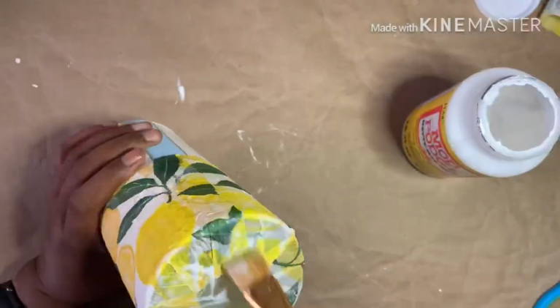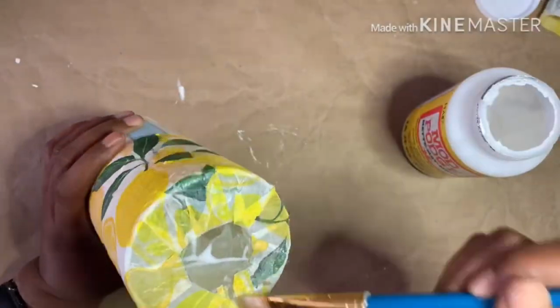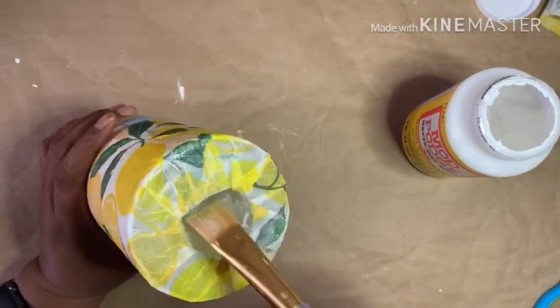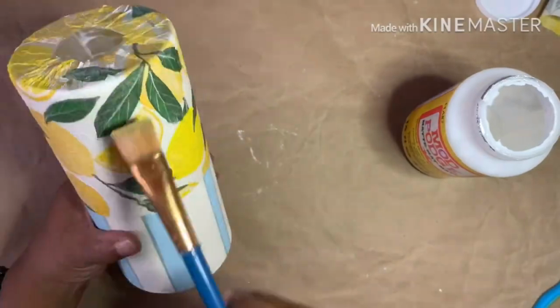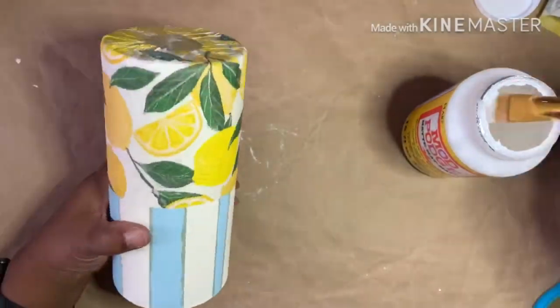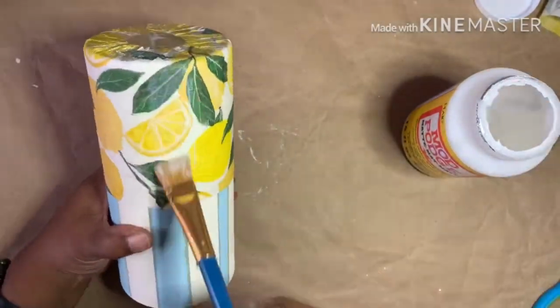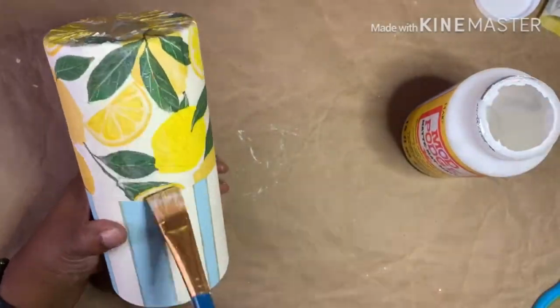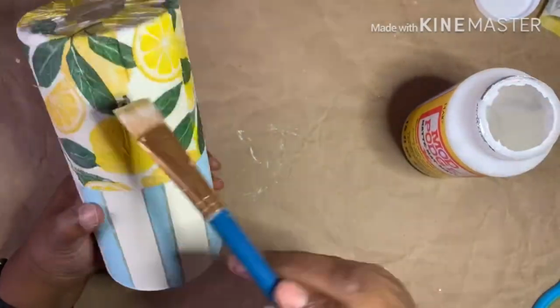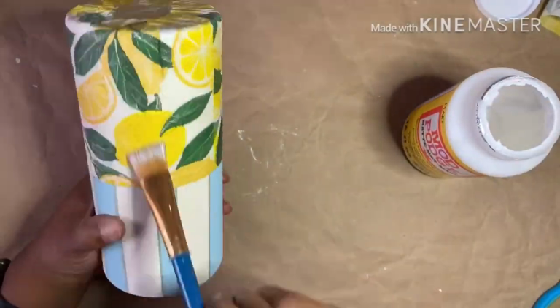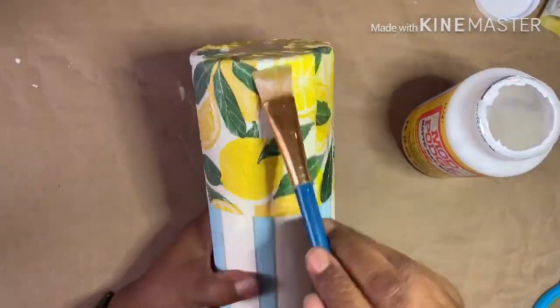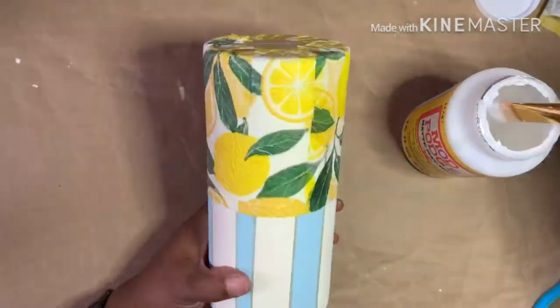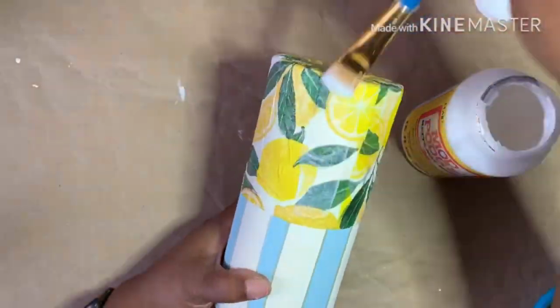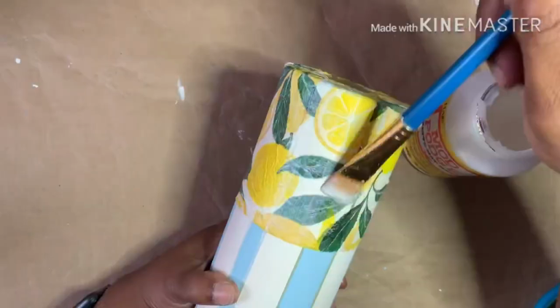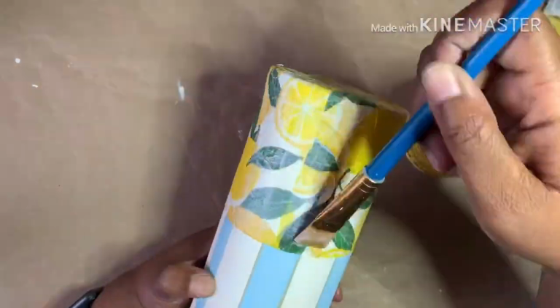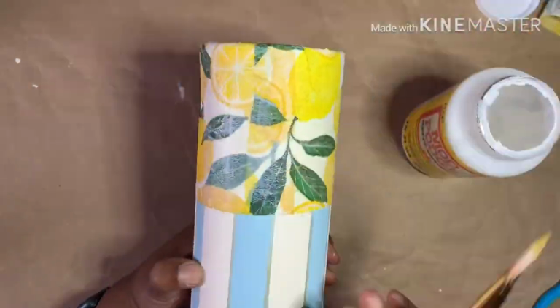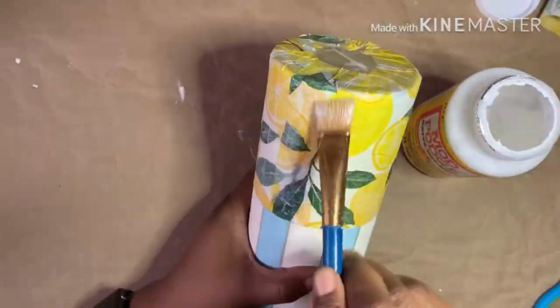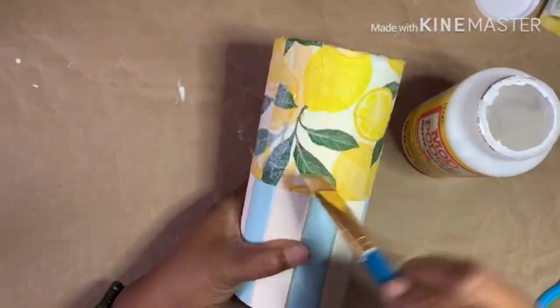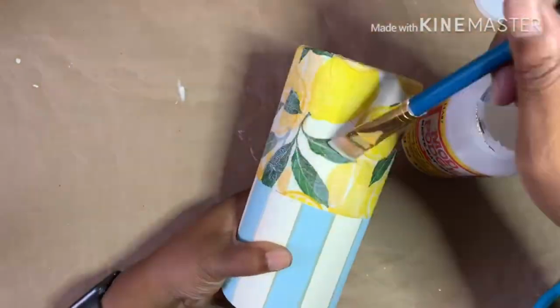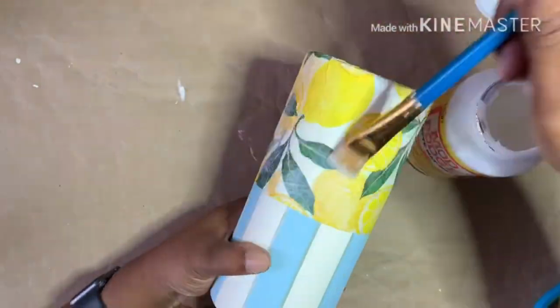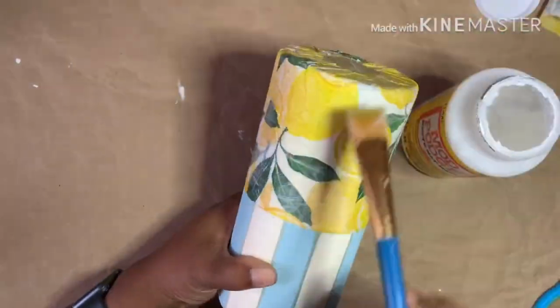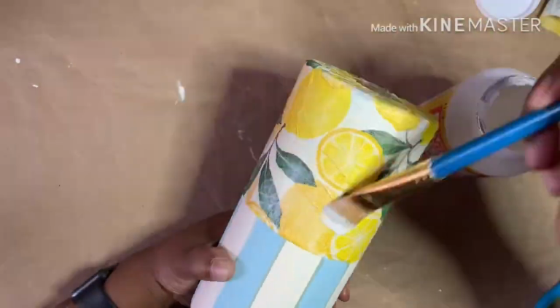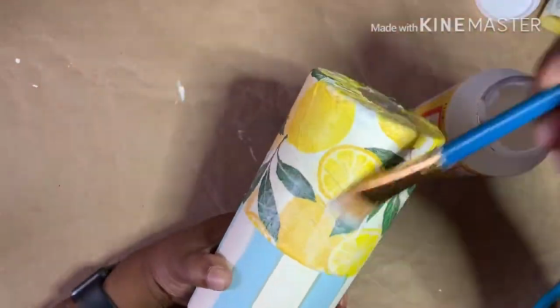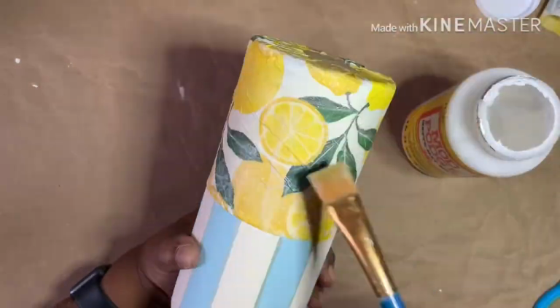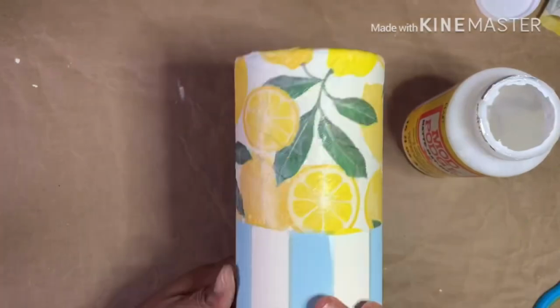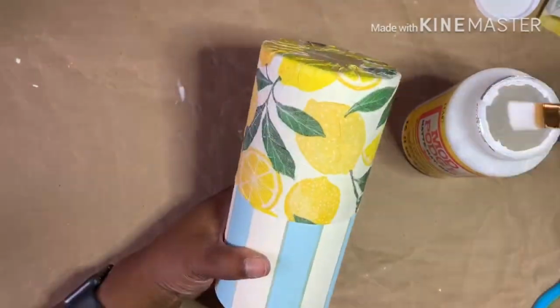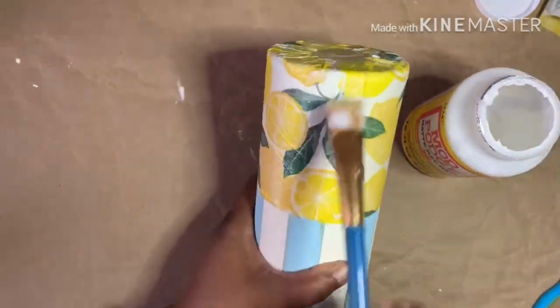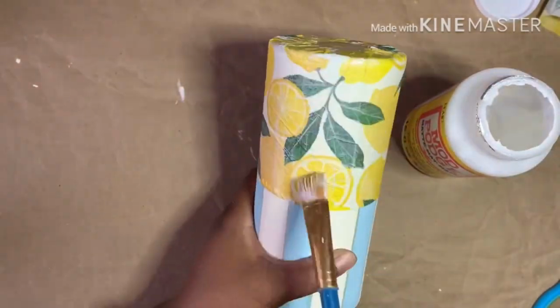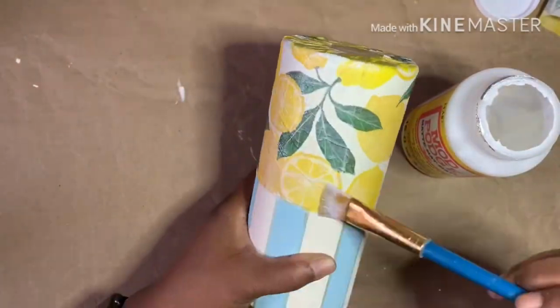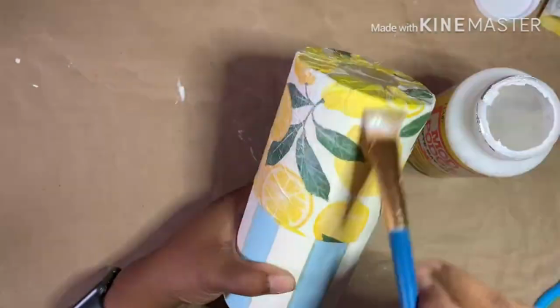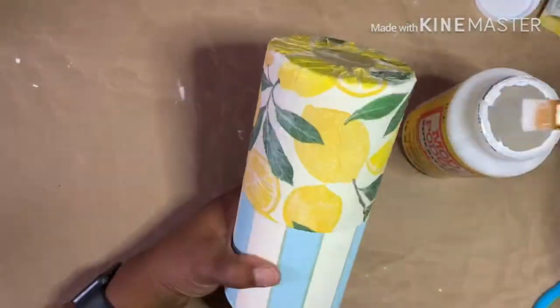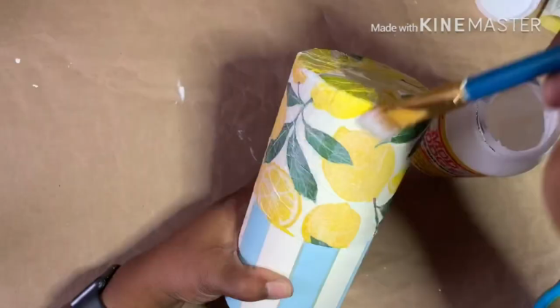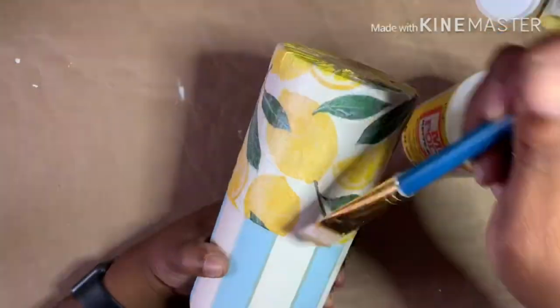I purchased these napkins at Hobby Lobby on sale for 40% off of $5.99. Always shop sales or use coupons.